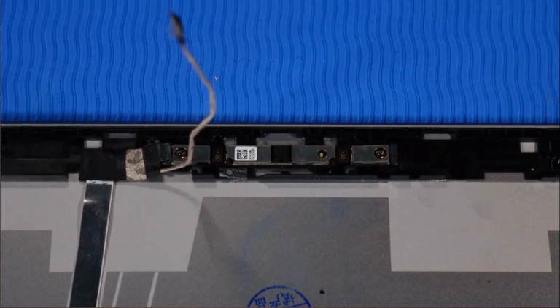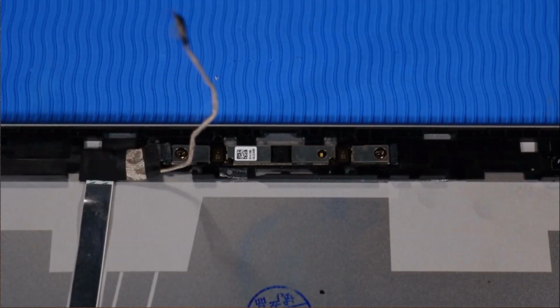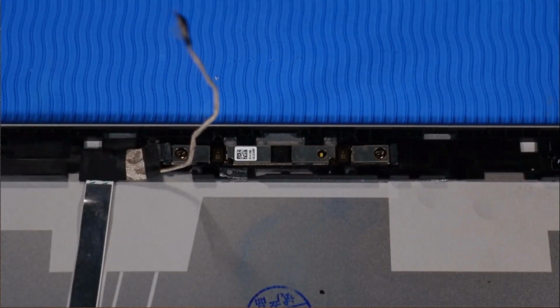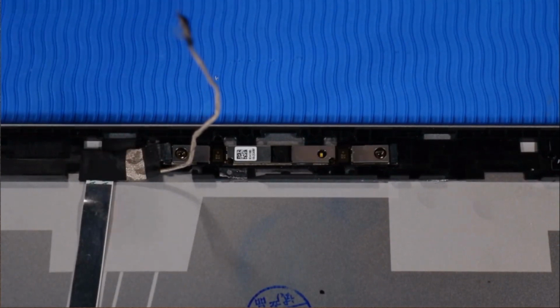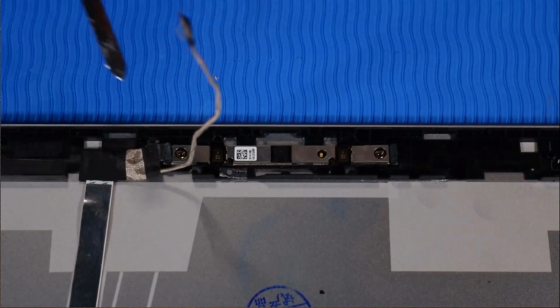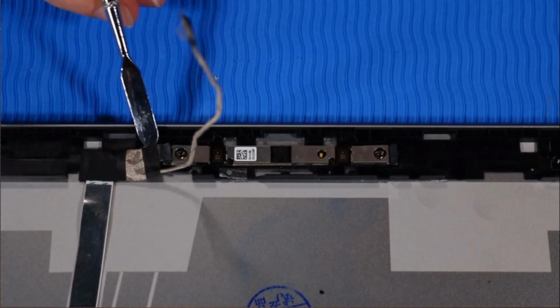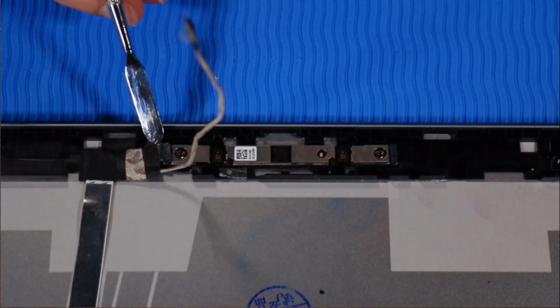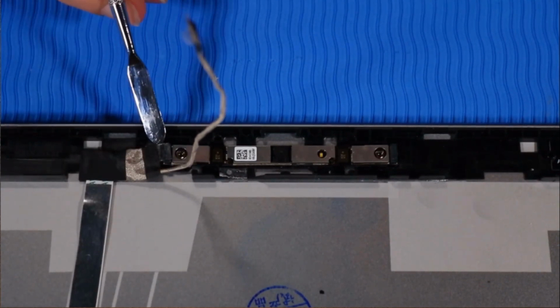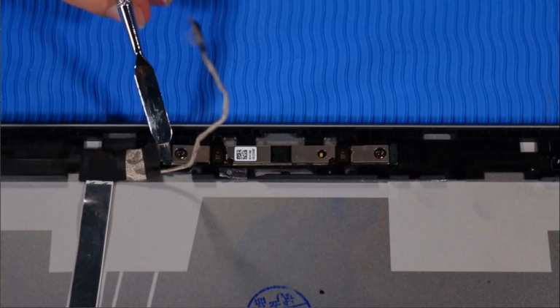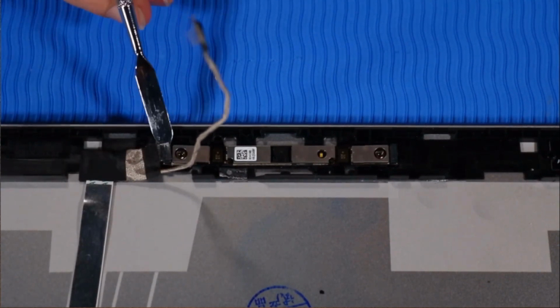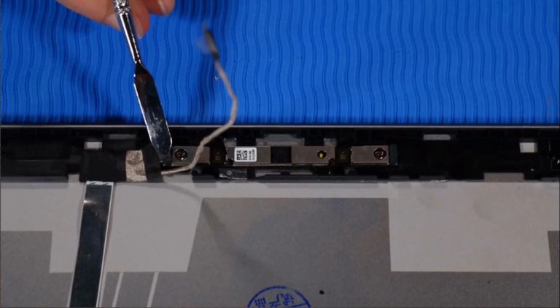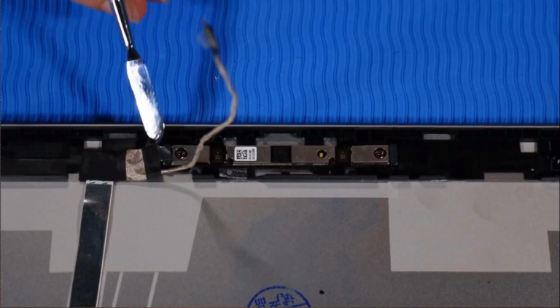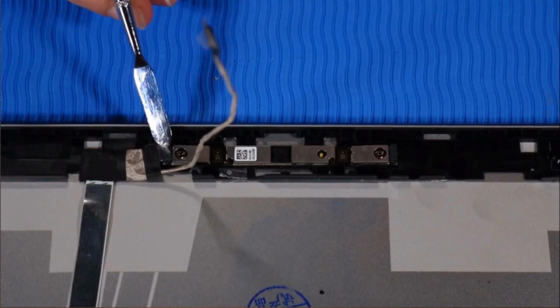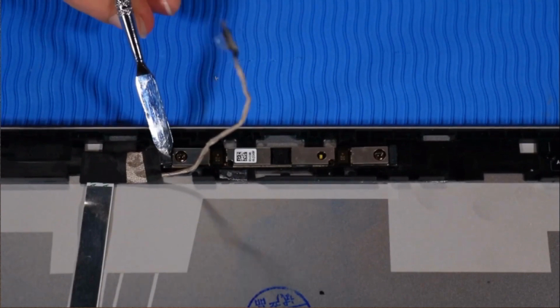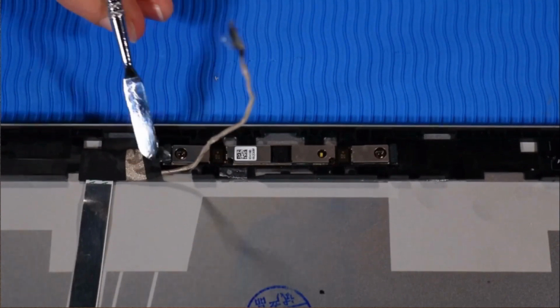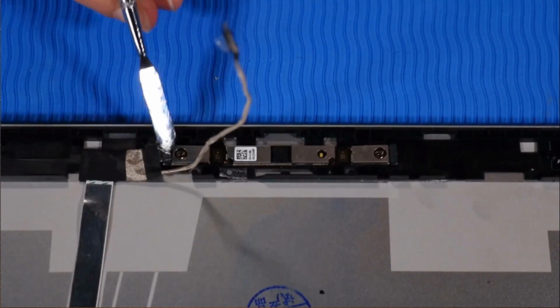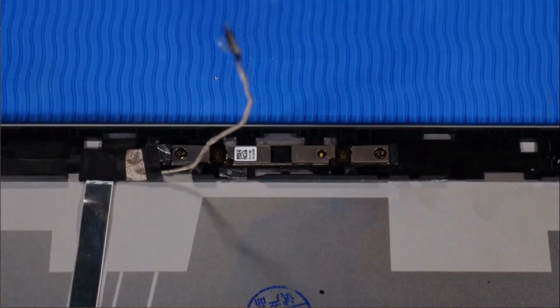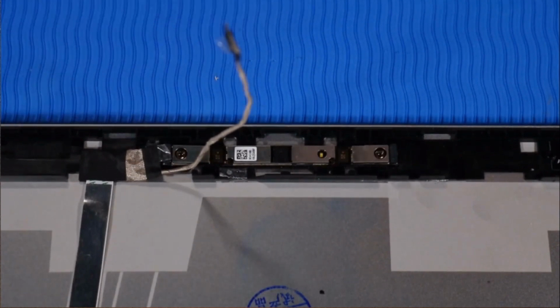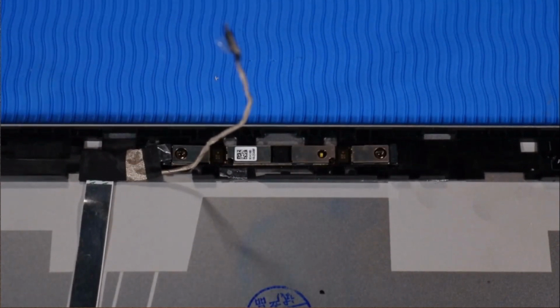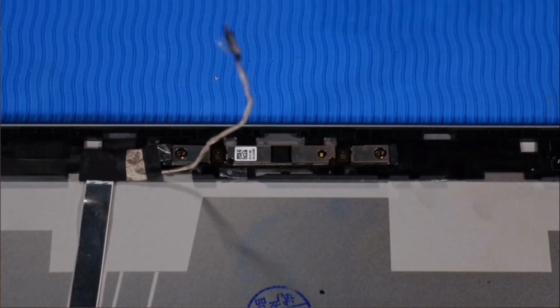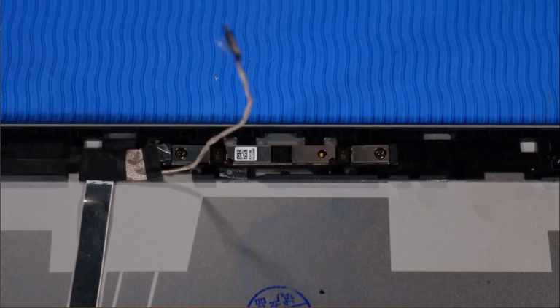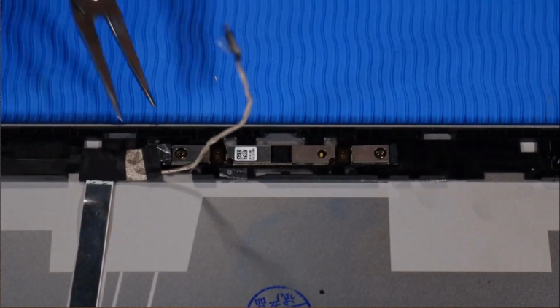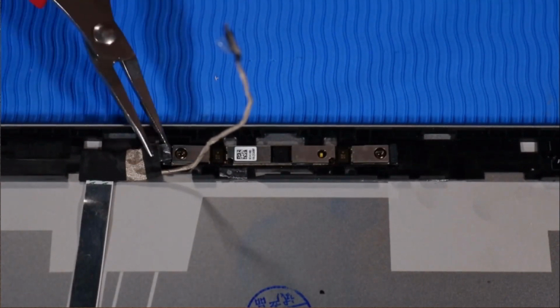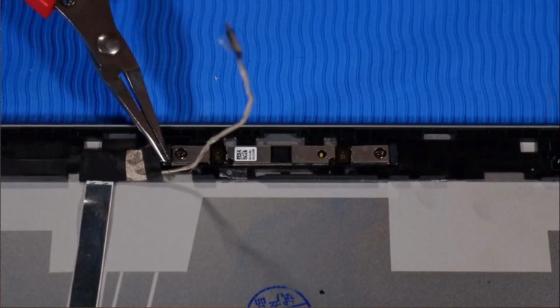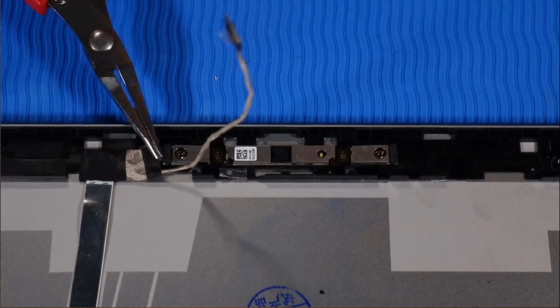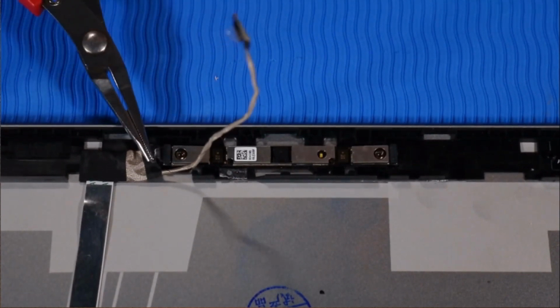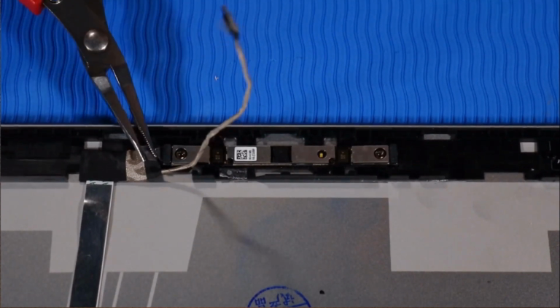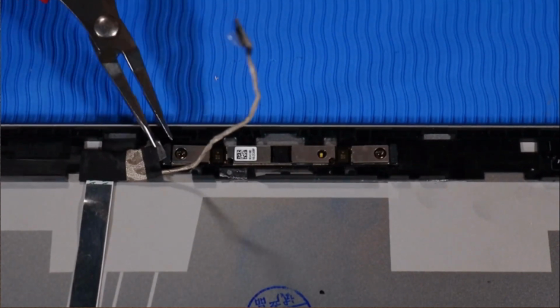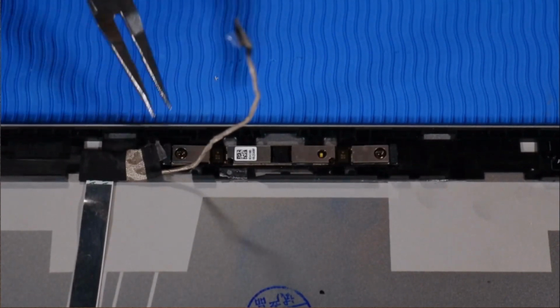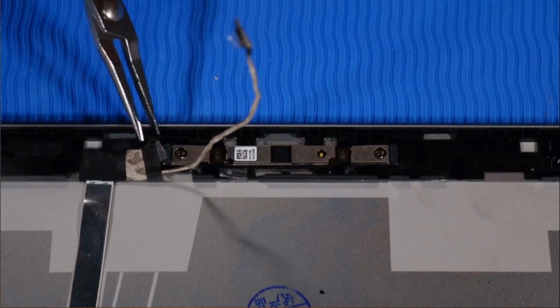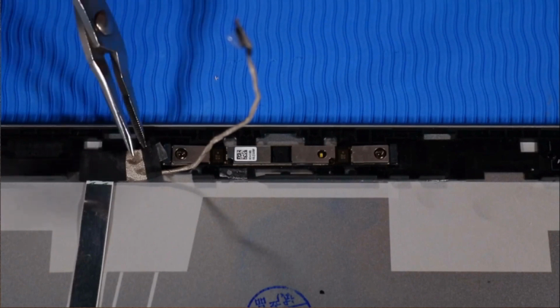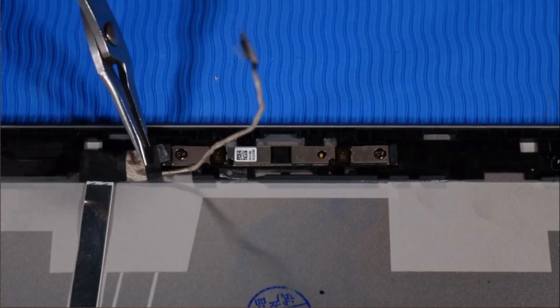Lift up the tape that secures the left webcam cable to the webcam module, then disconnect the webcam cable from the webcam module.